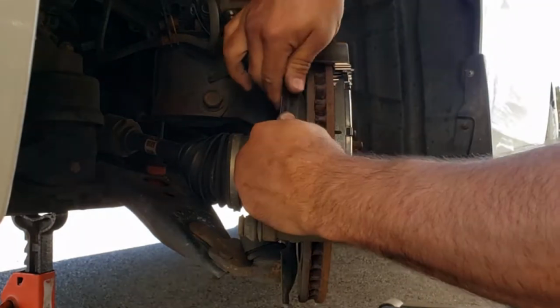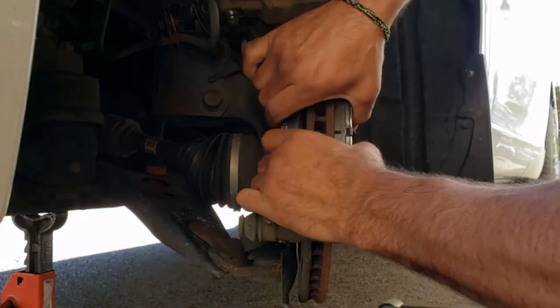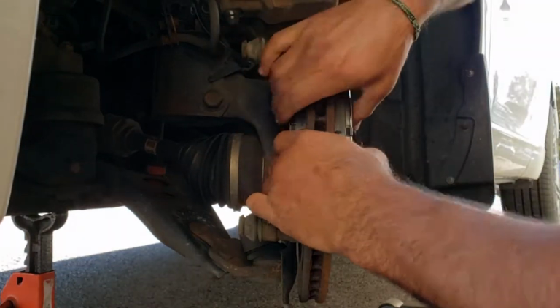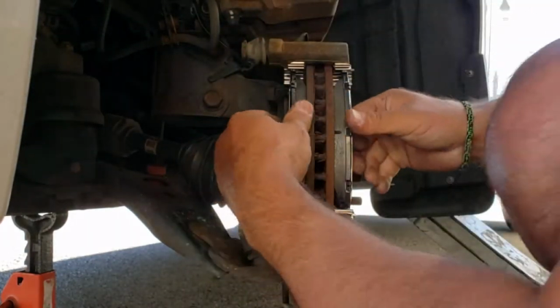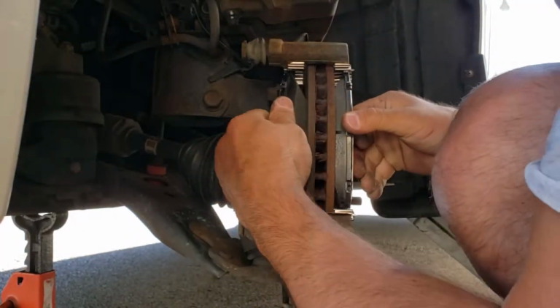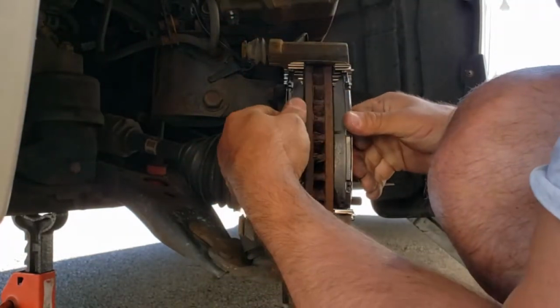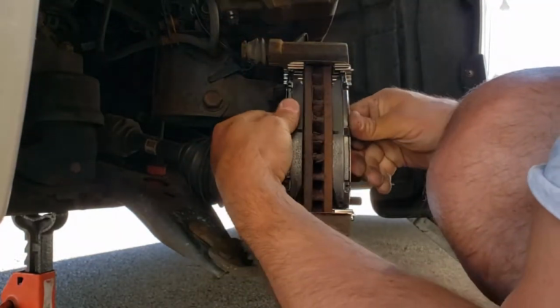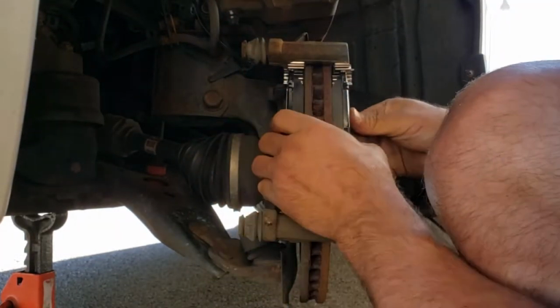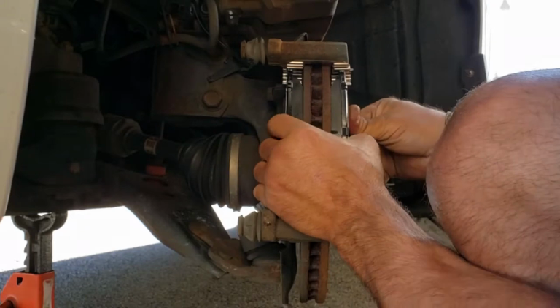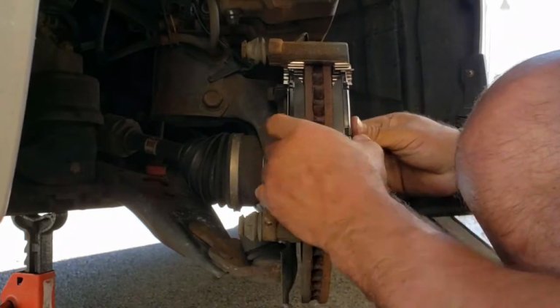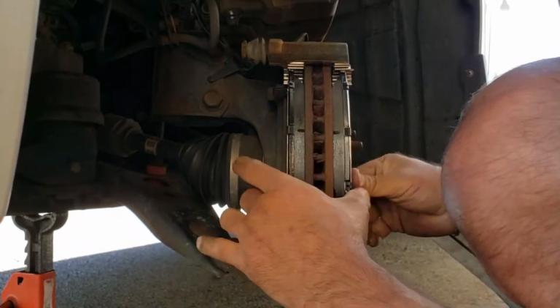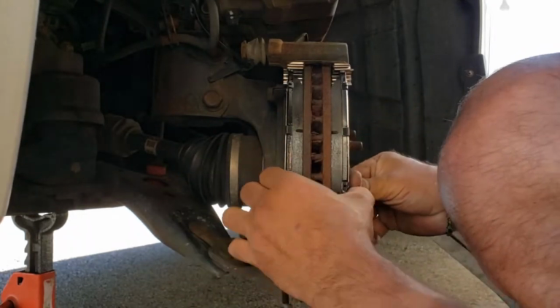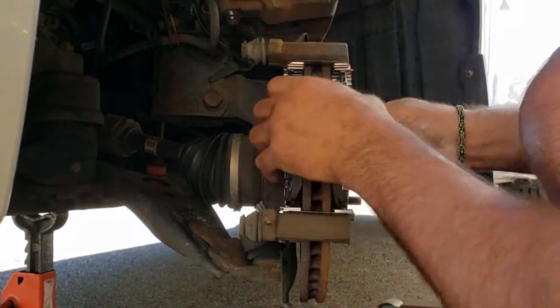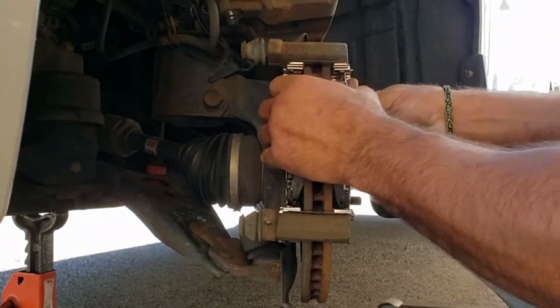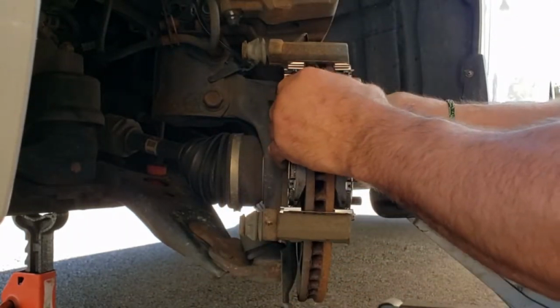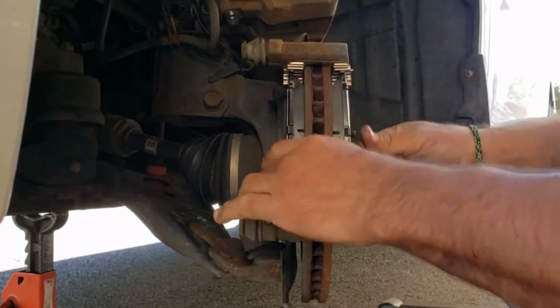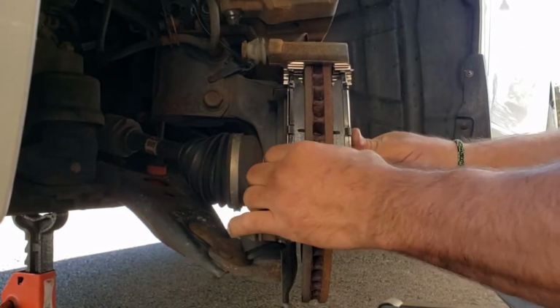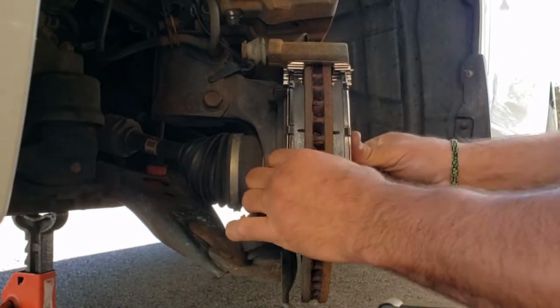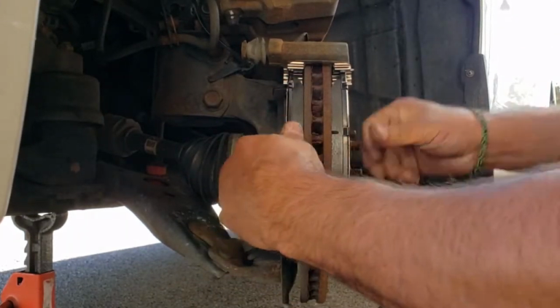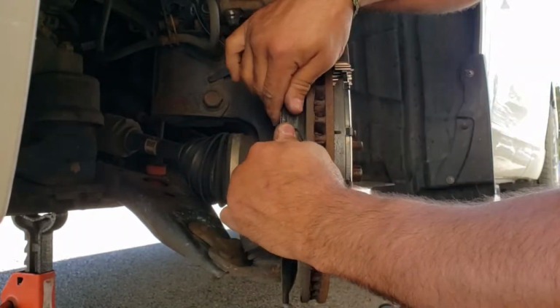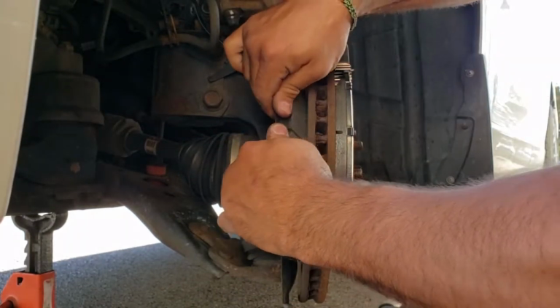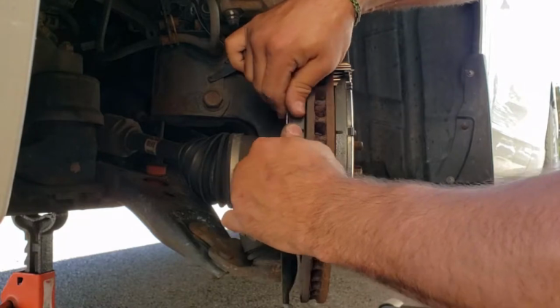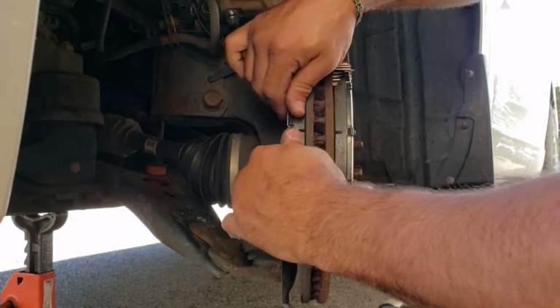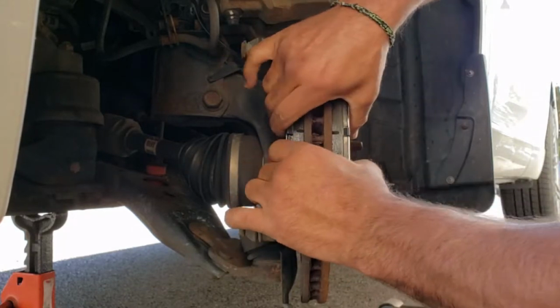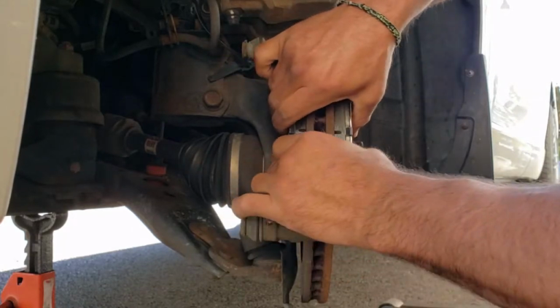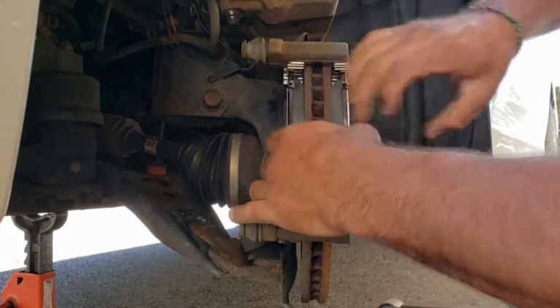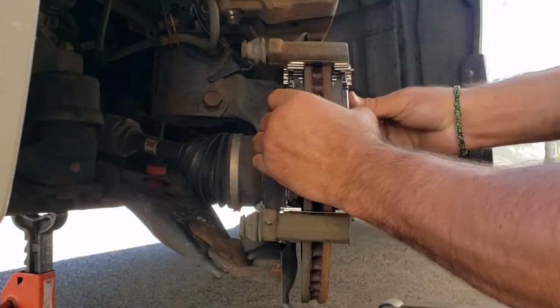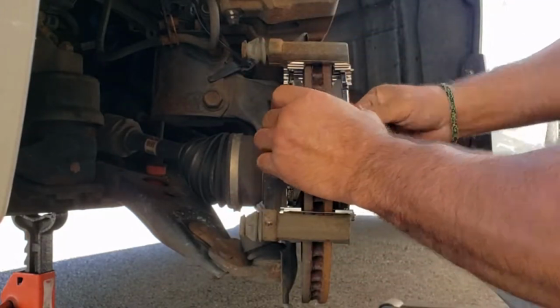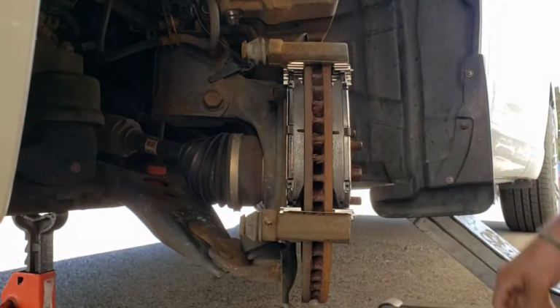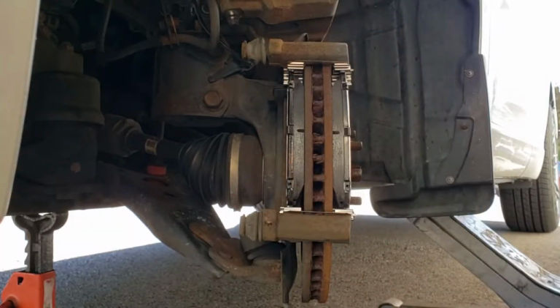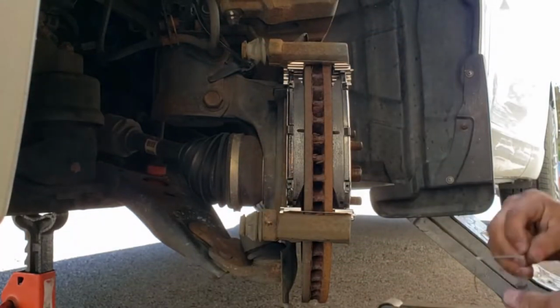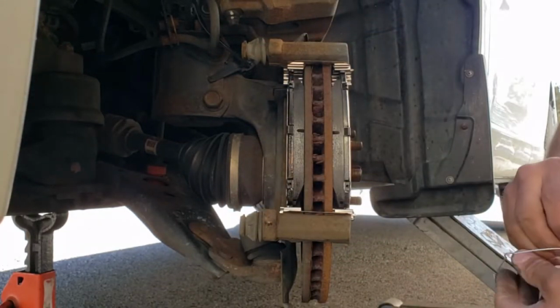You want the slides to be seated but not tight. This one feels tight — this one moves alright. Then we've got those tension springs to put in.